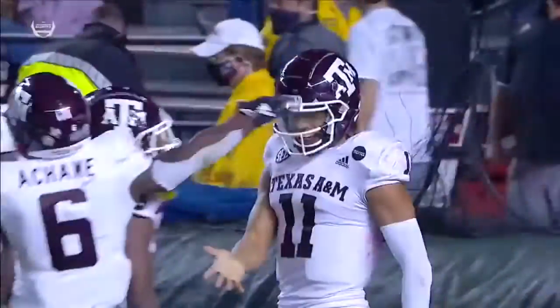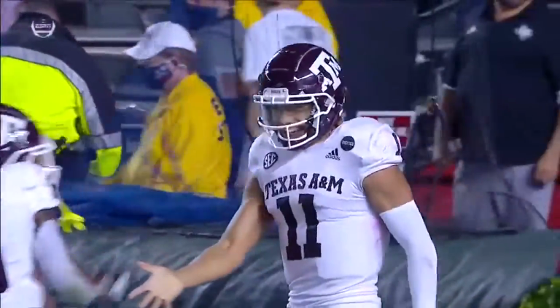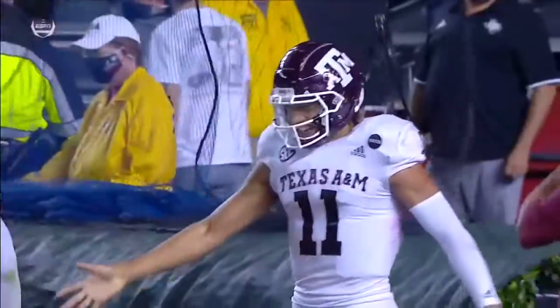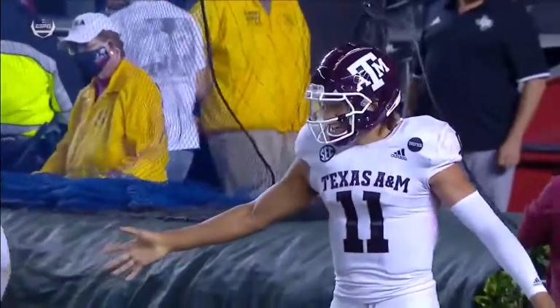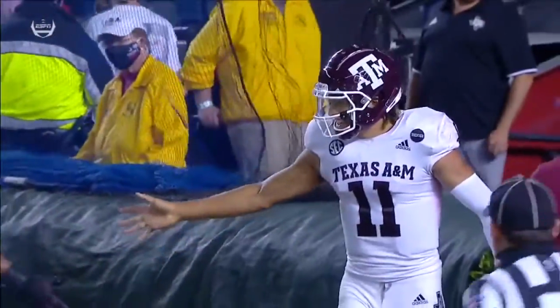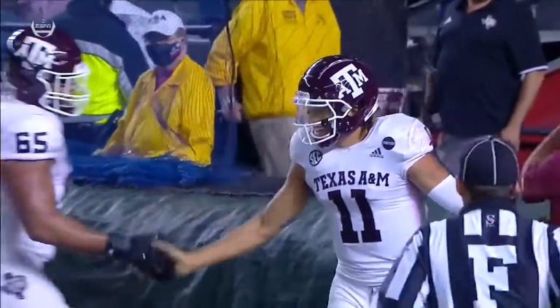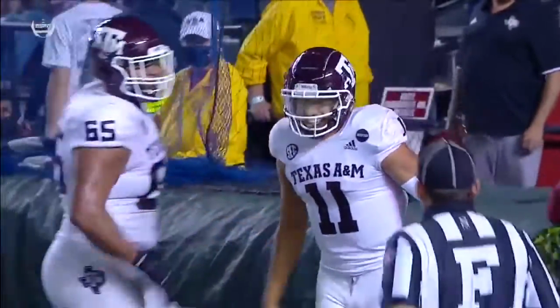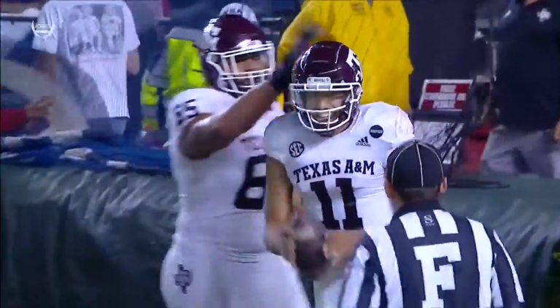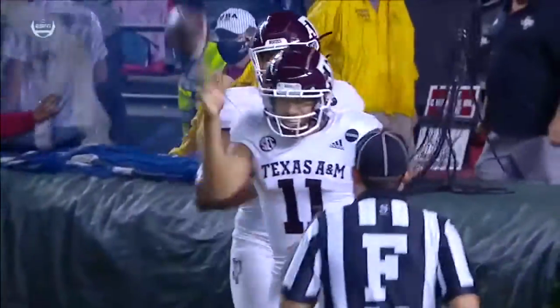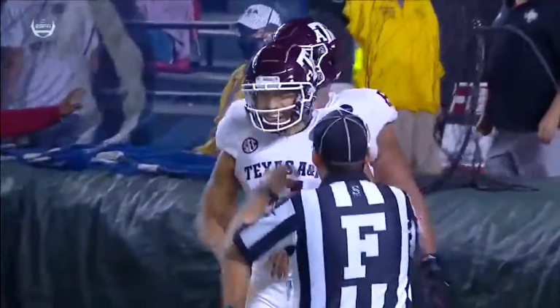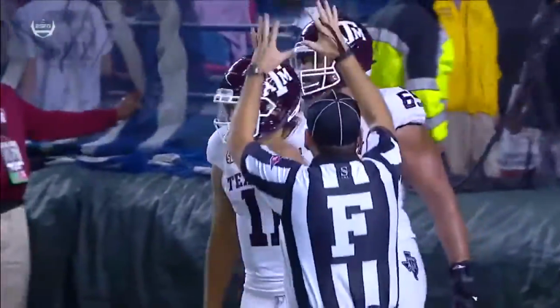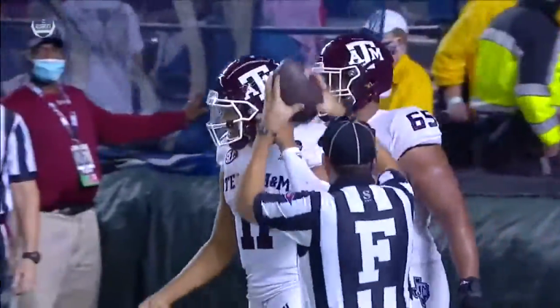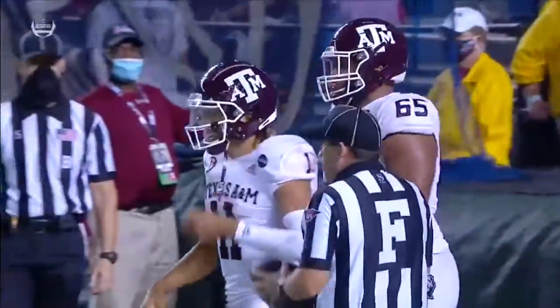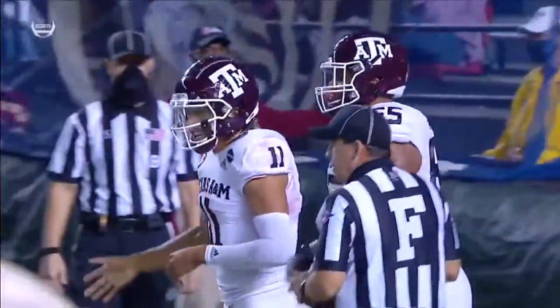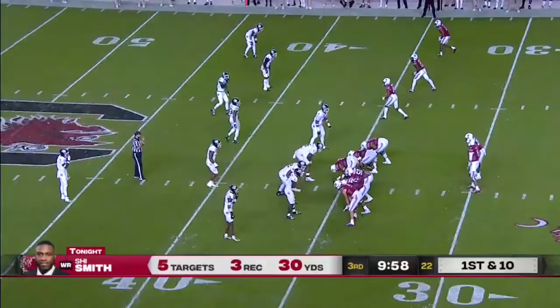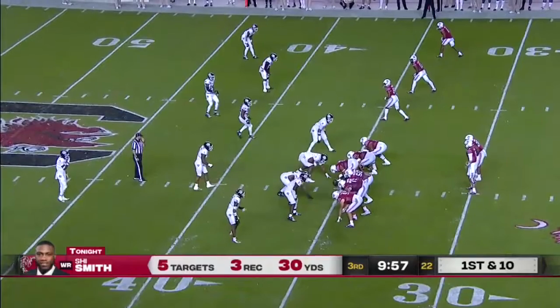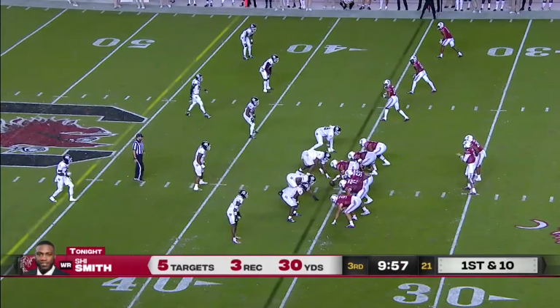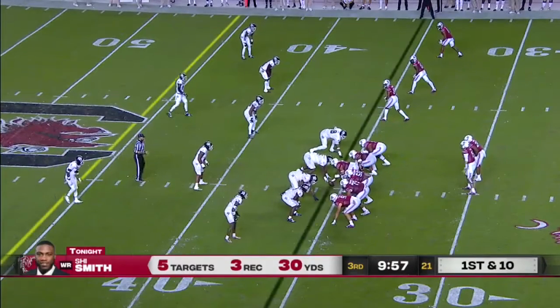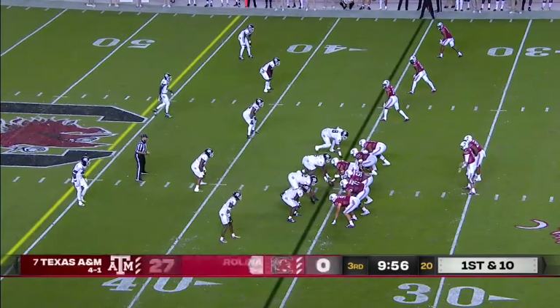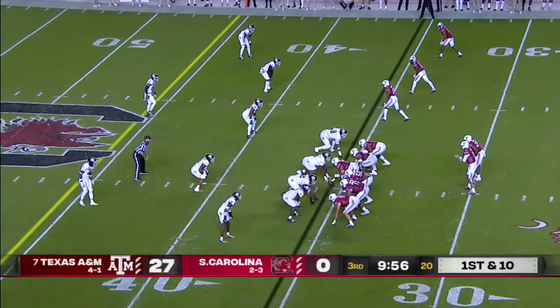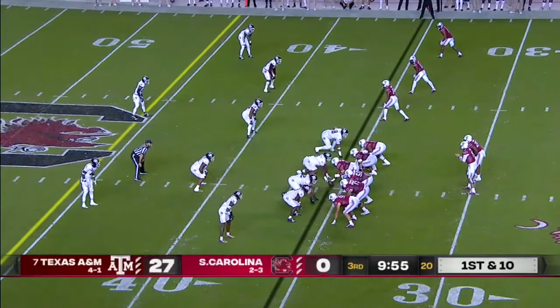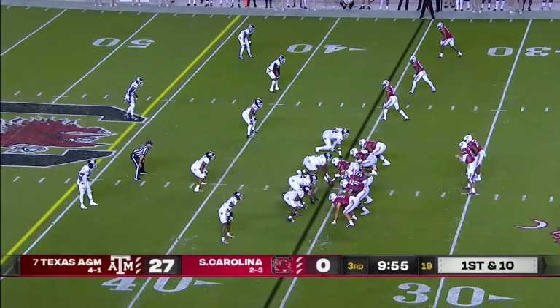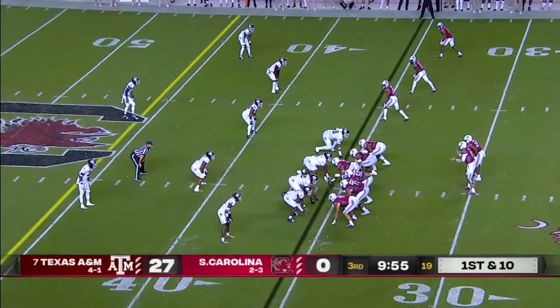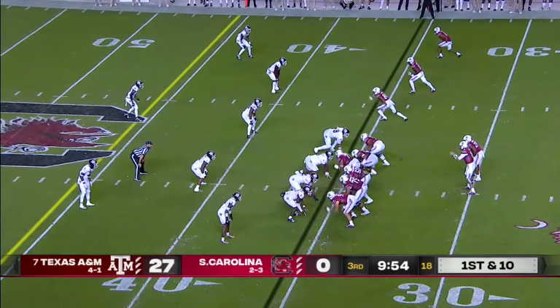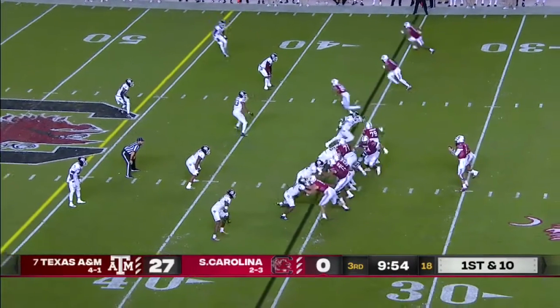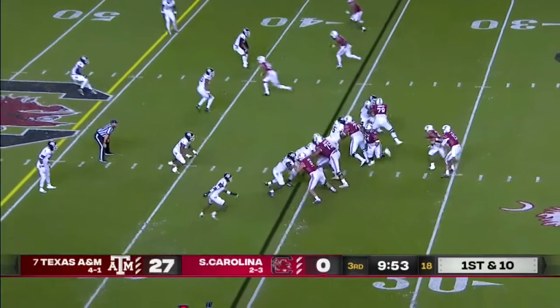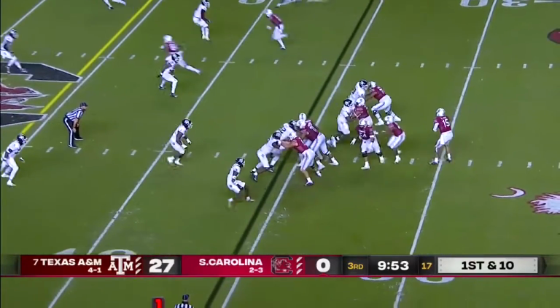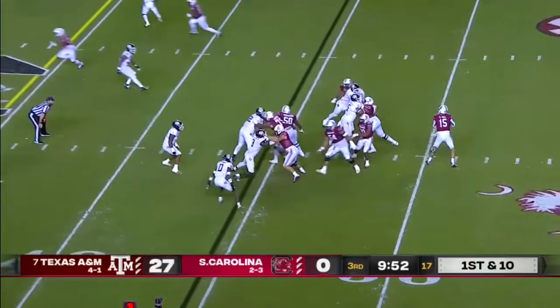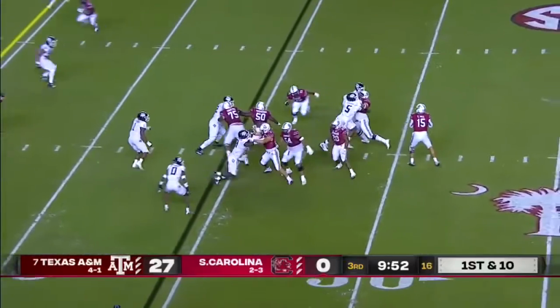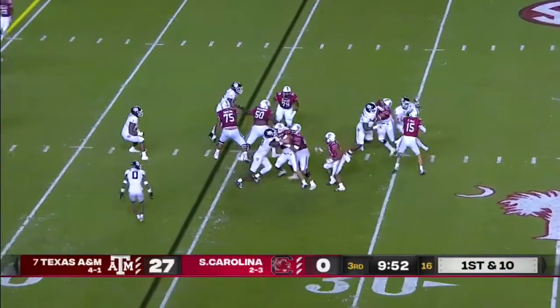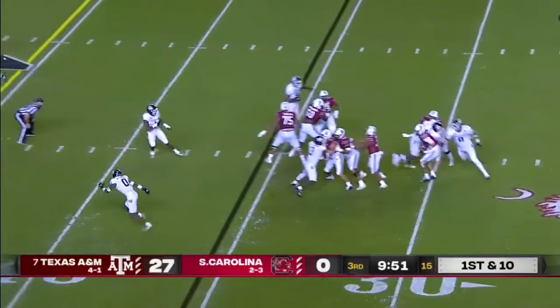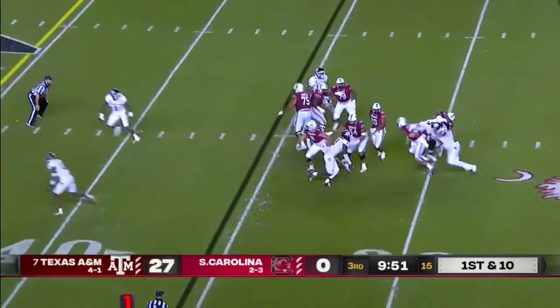Fourth touchdown of the night that he's accounted for — three passing, one rushing. From Union, South Carolina, where he's from, was former Gamecock quarterback Brian Tannehill, who still checks in with him.